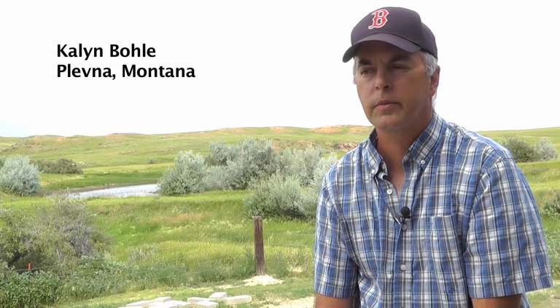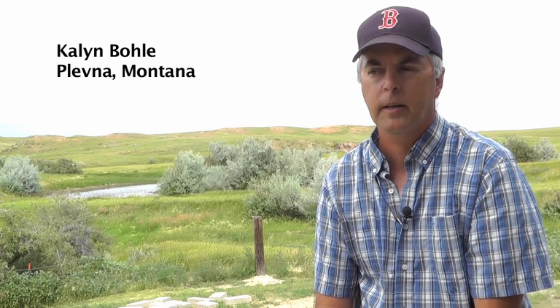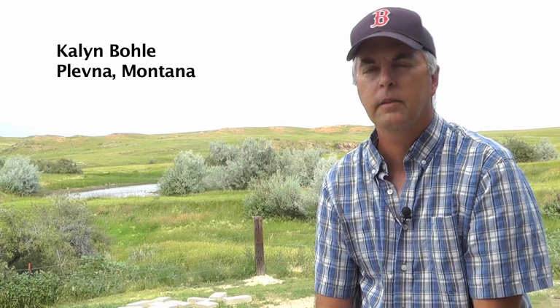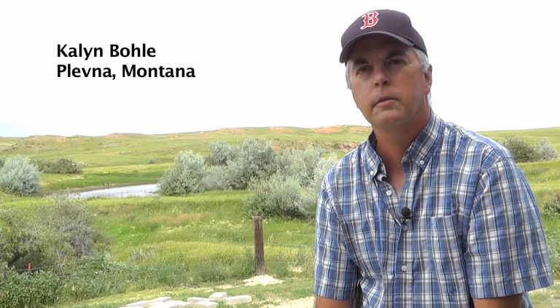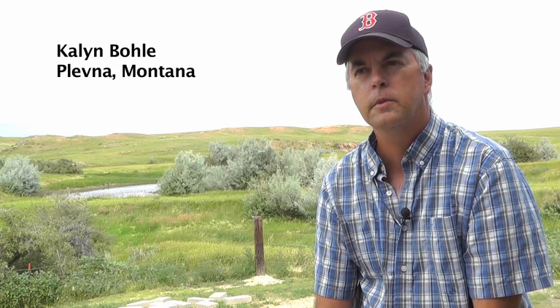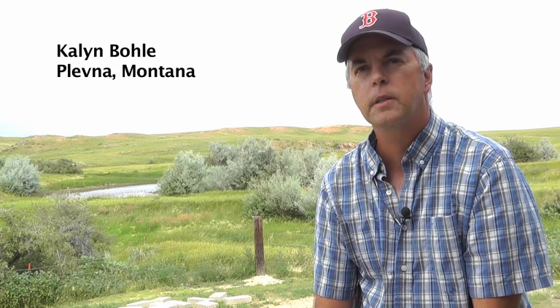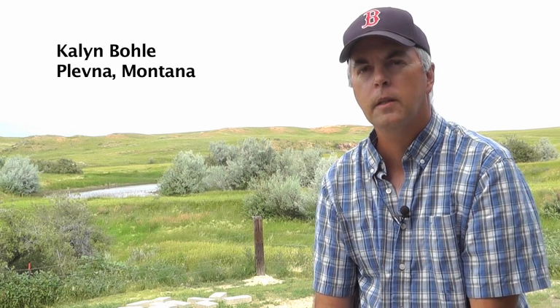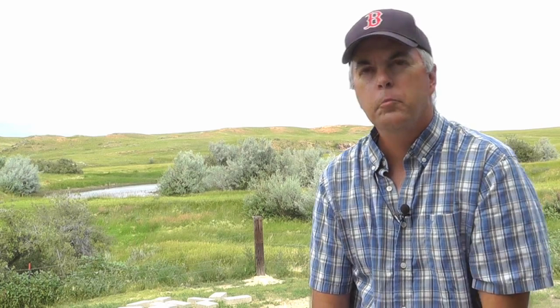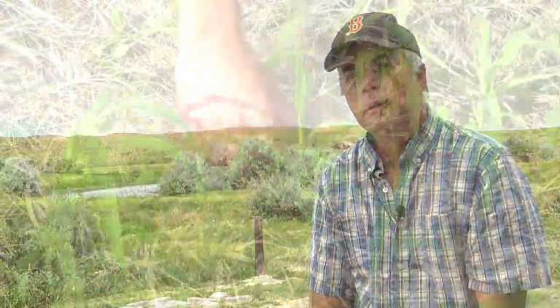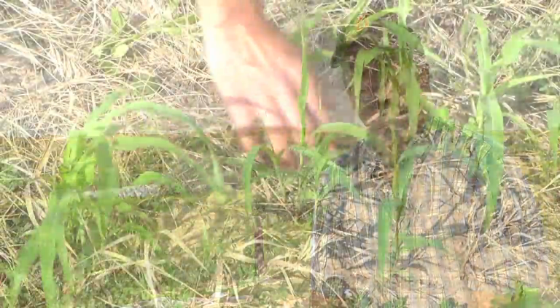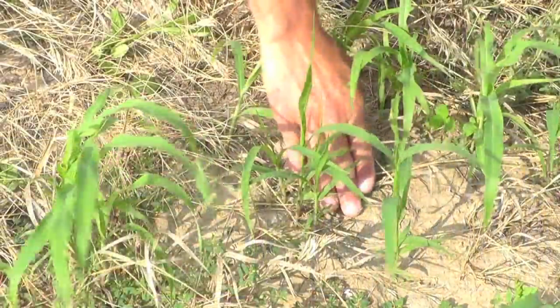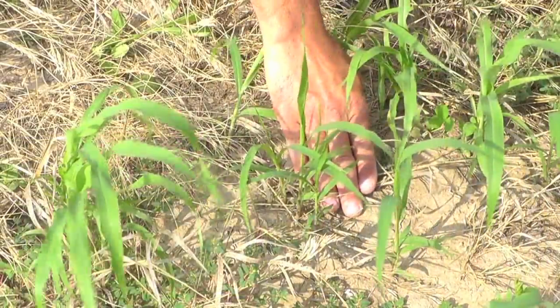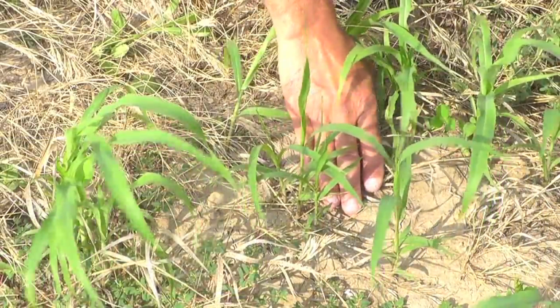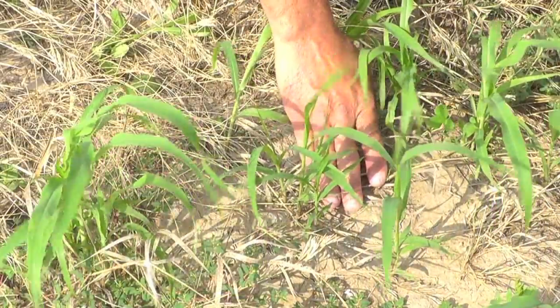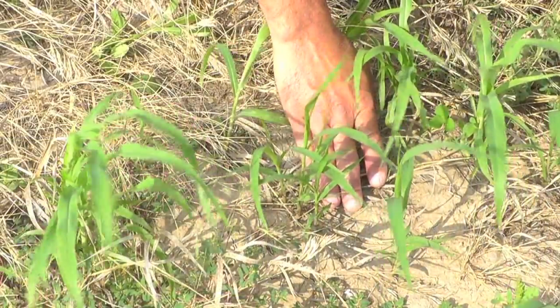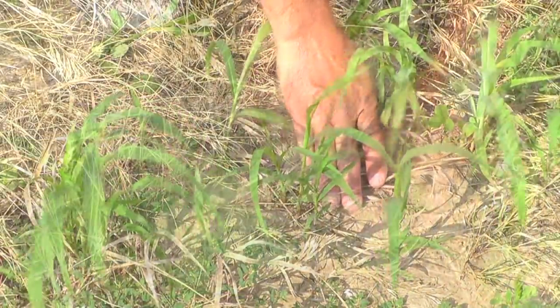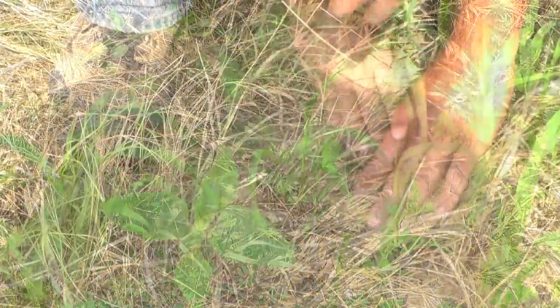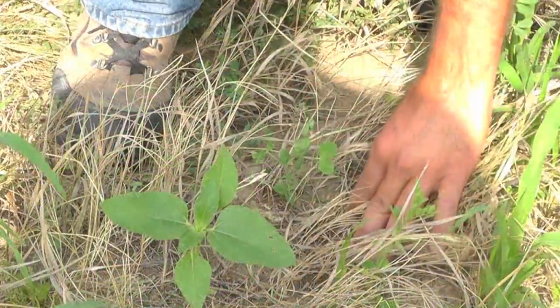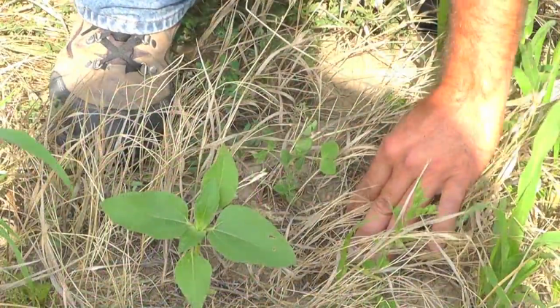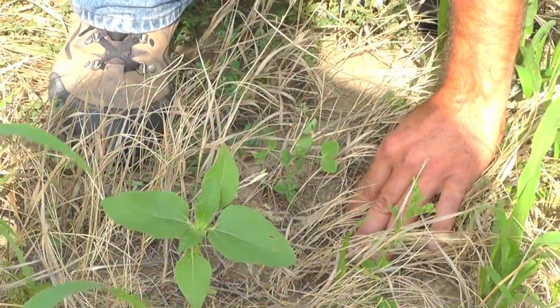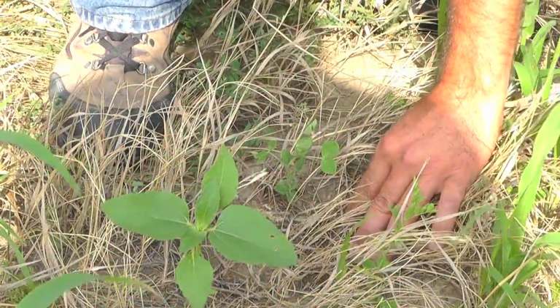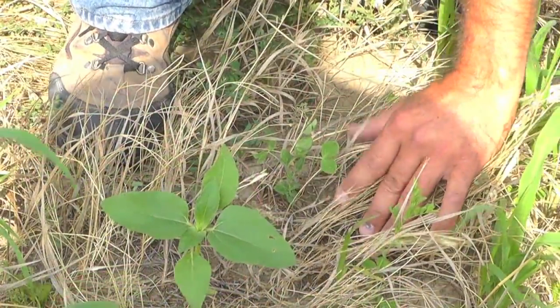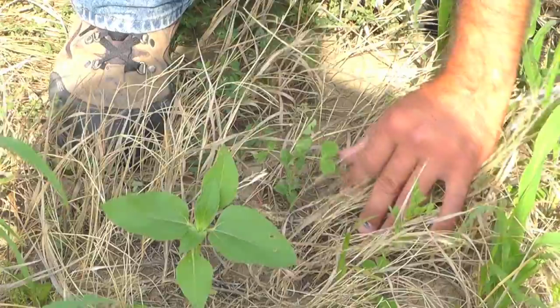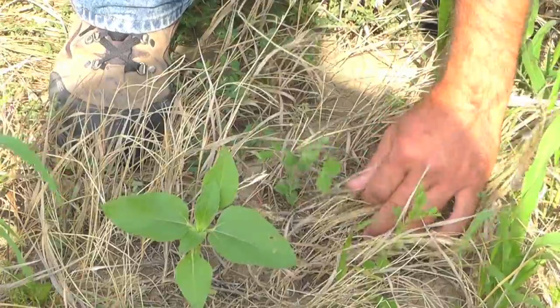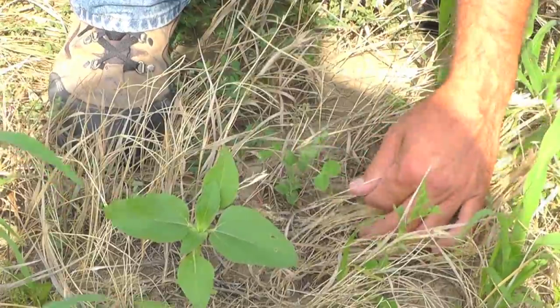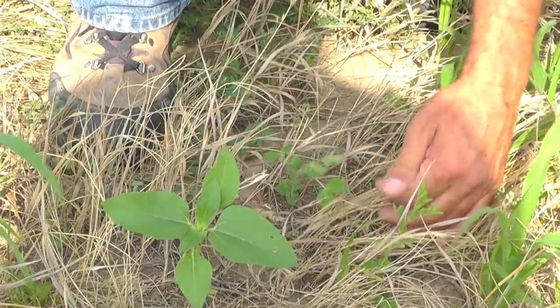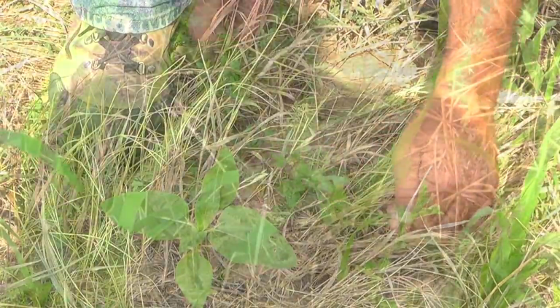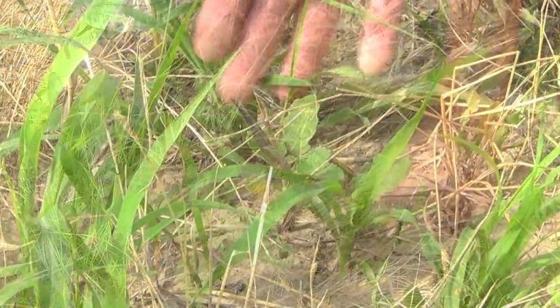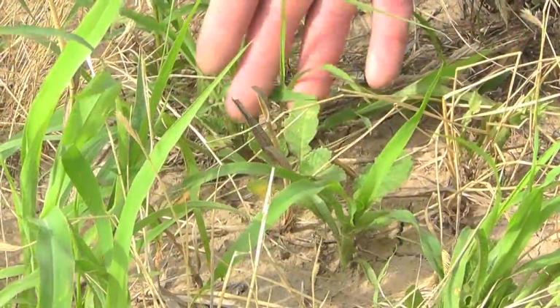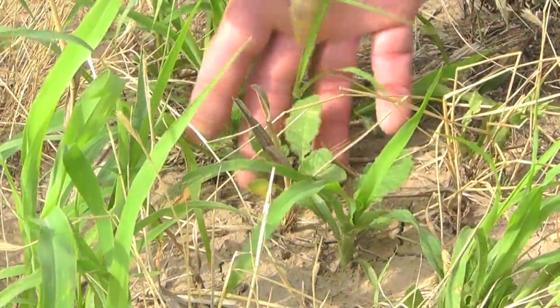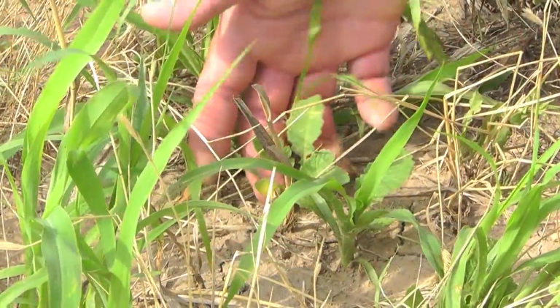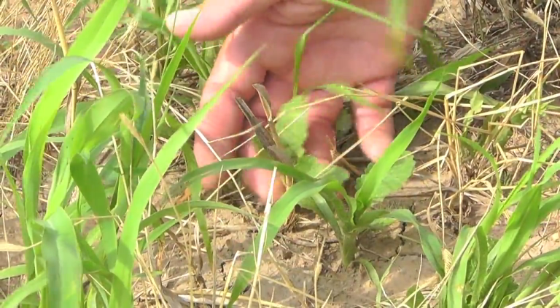We've got nine different species in there: millet, sedan grass, corn, sunflowers, lentils, crimson clover, radishes, and turnips.